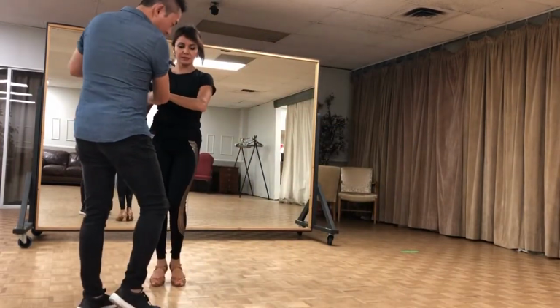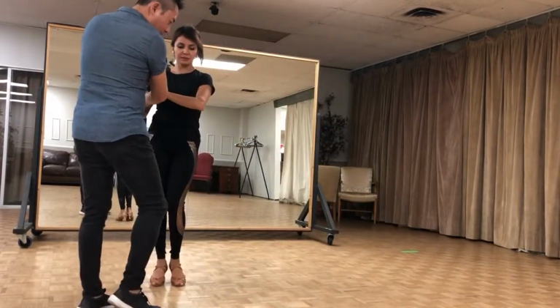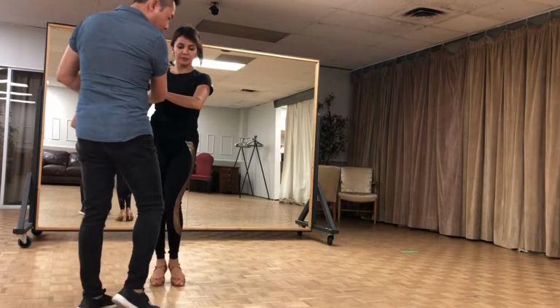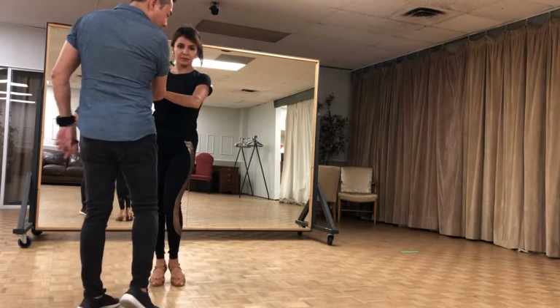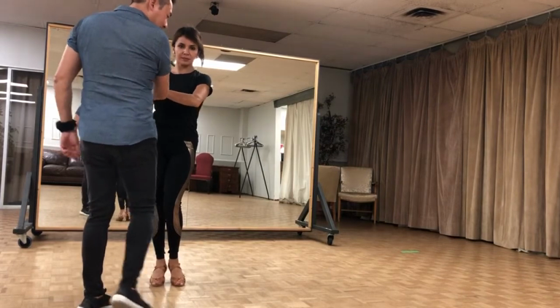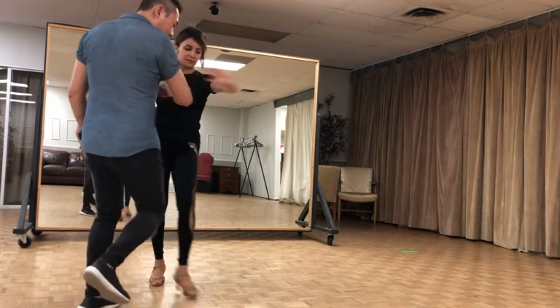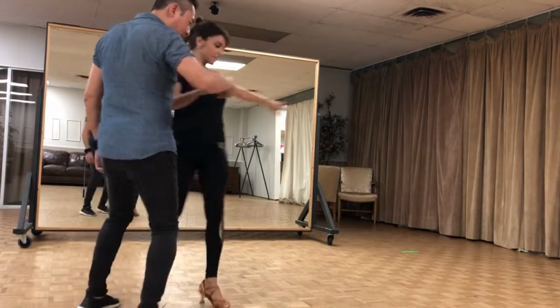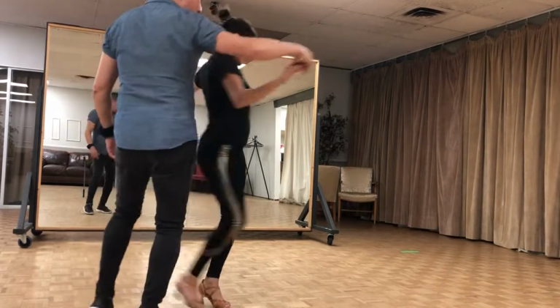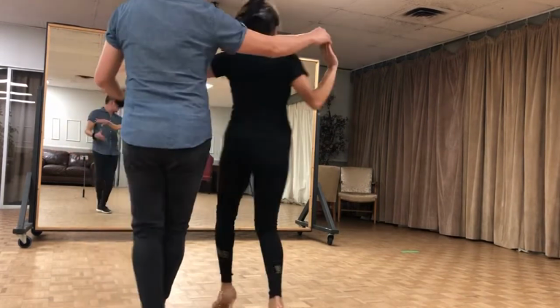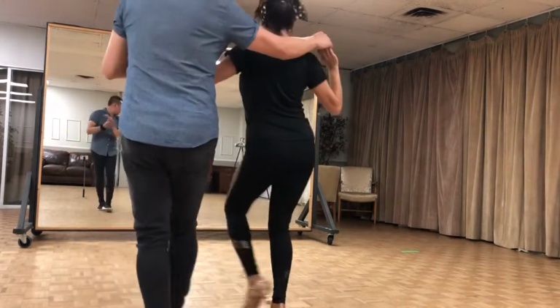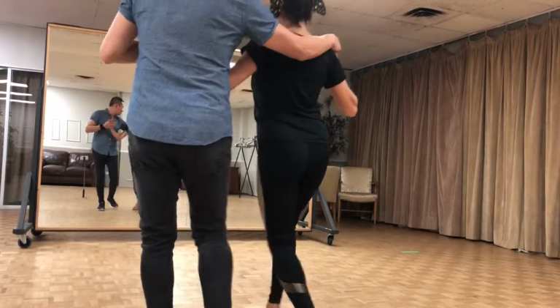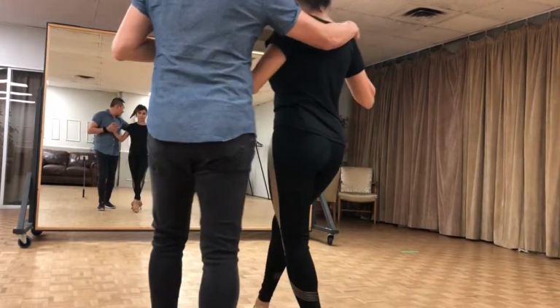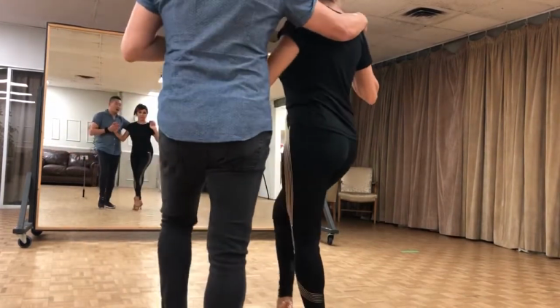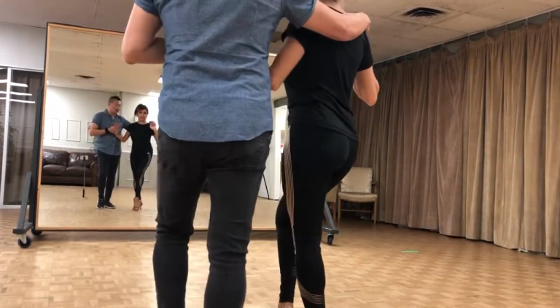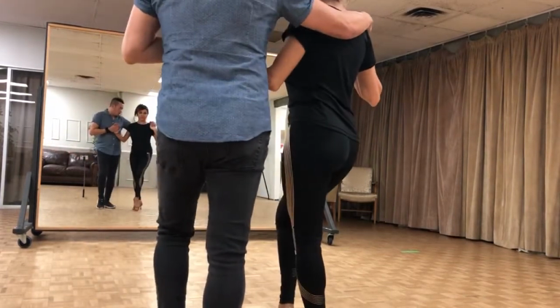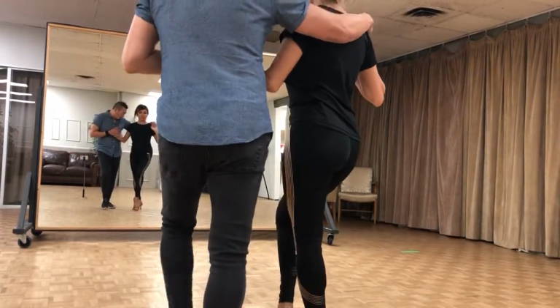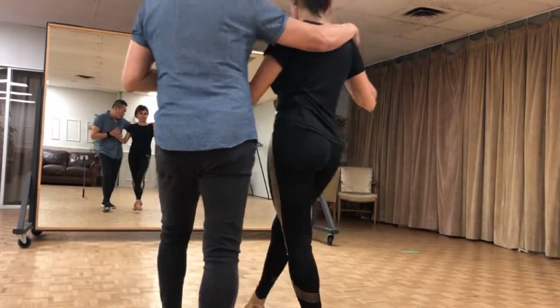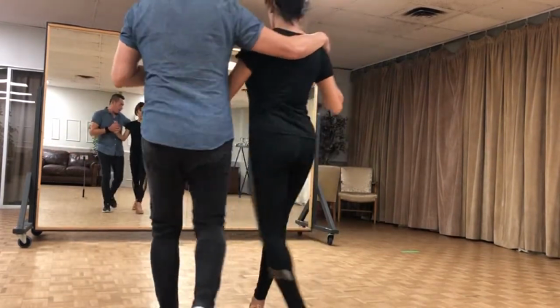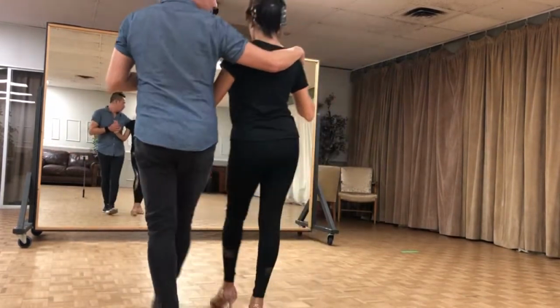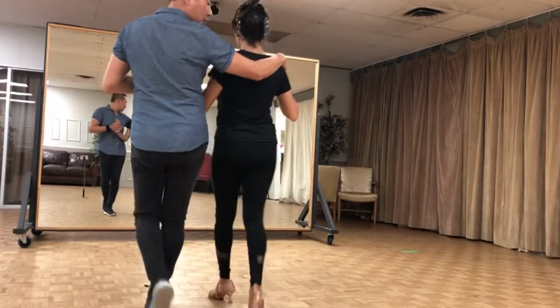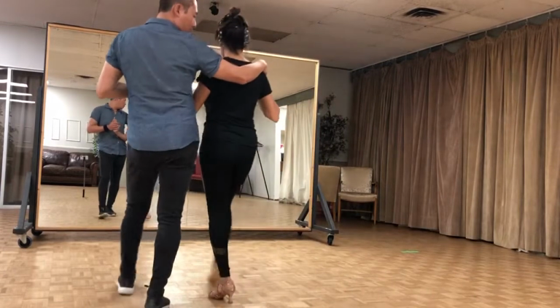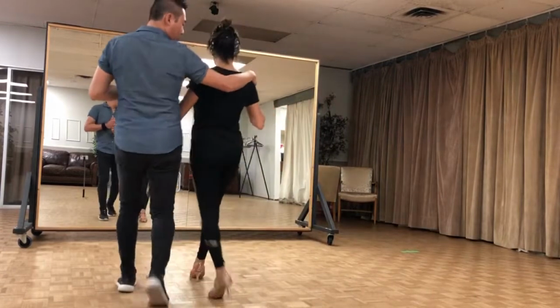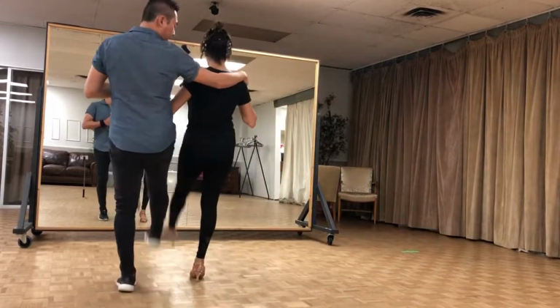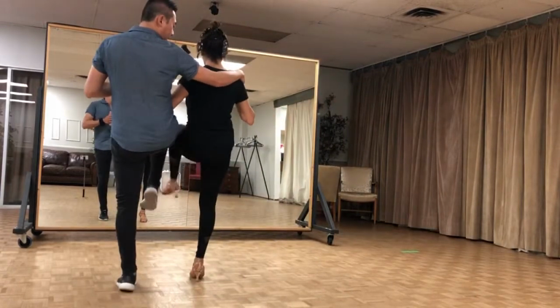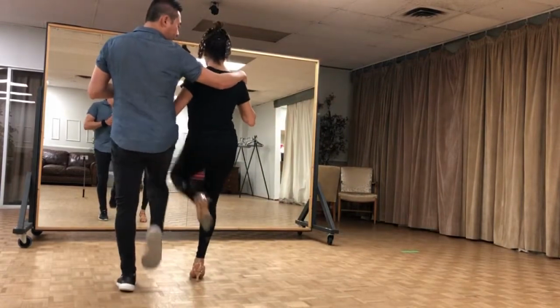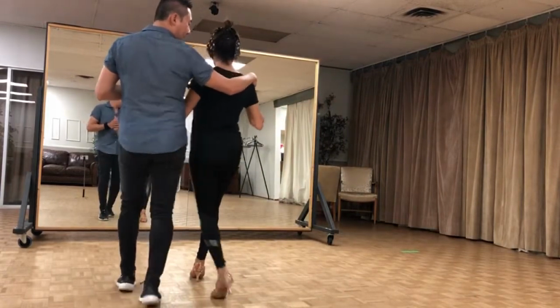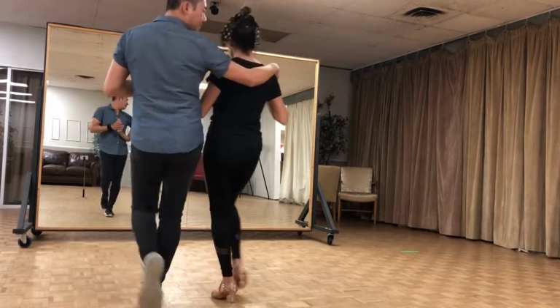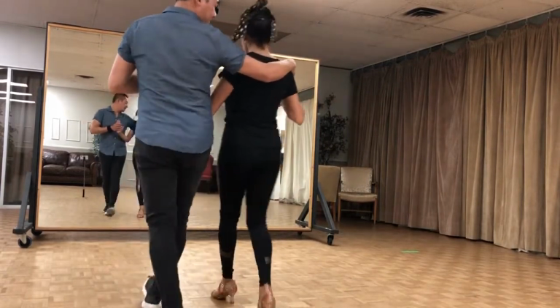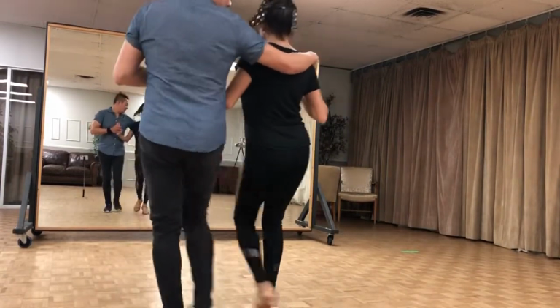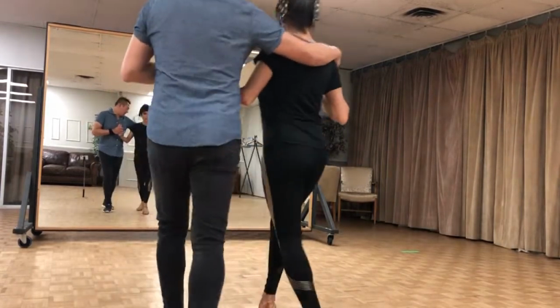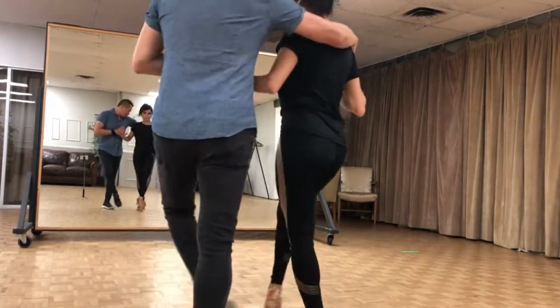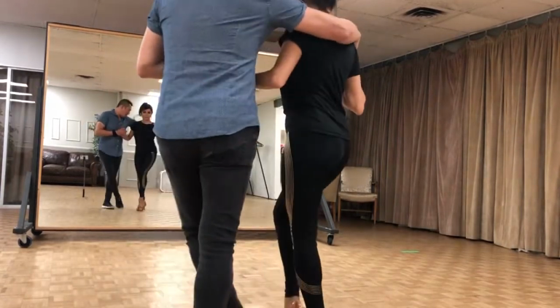Then we're going to forward by back stepping. 5, 6, 7, 8, 3, 4. 1, 2, 3, and hit. 5, 6, 7, and cross.